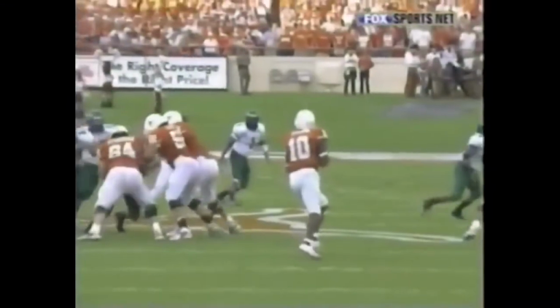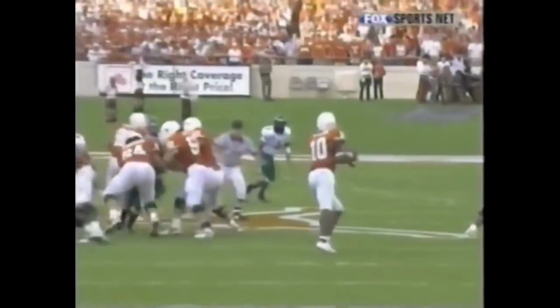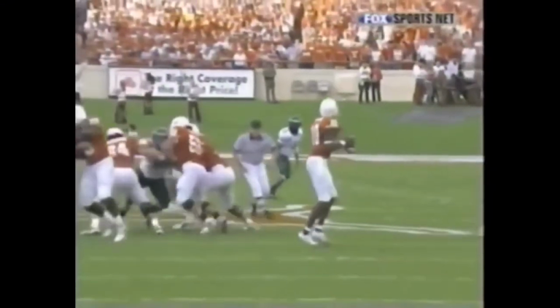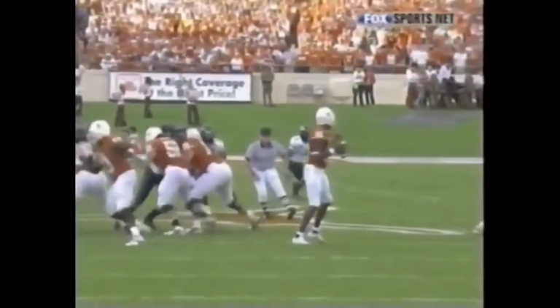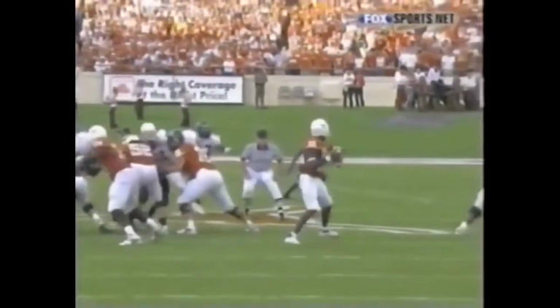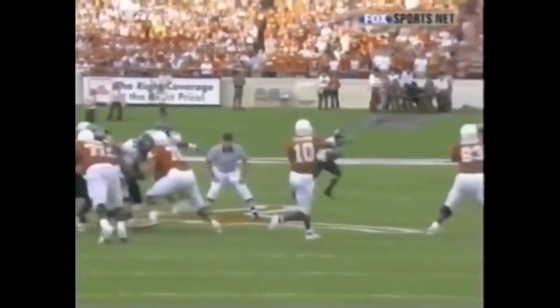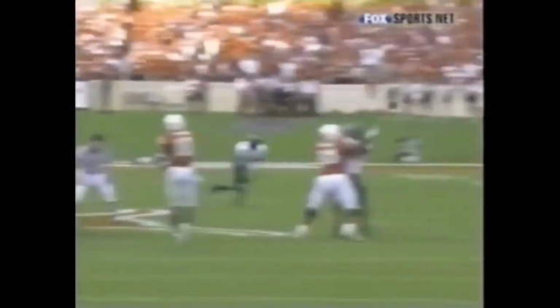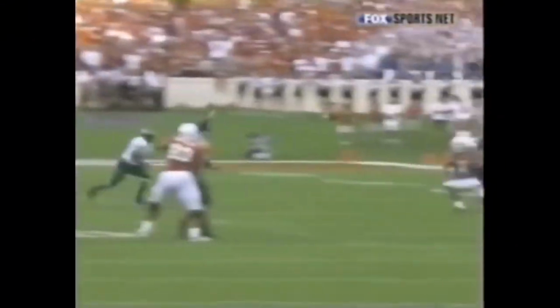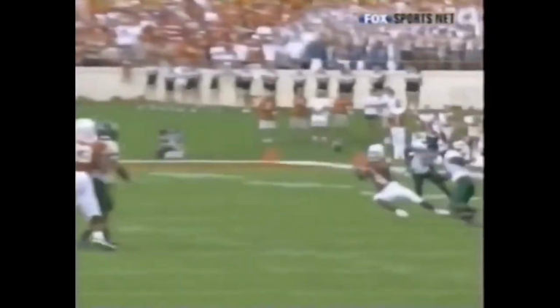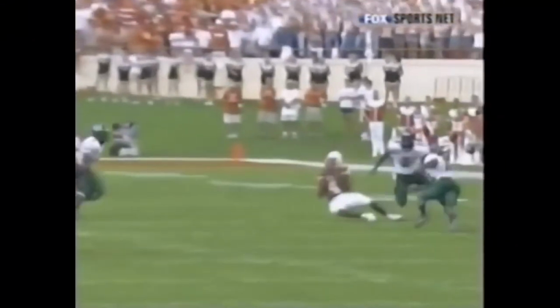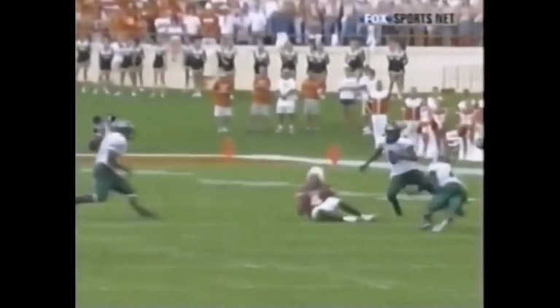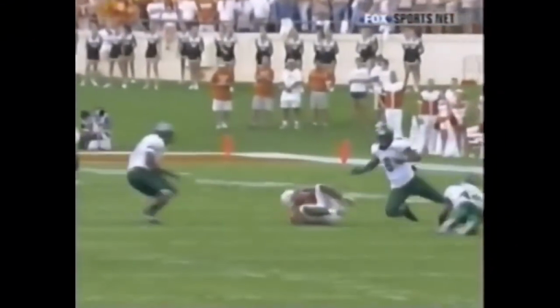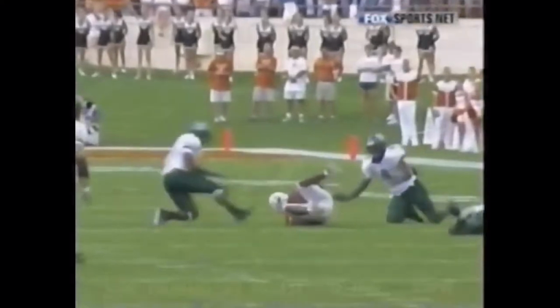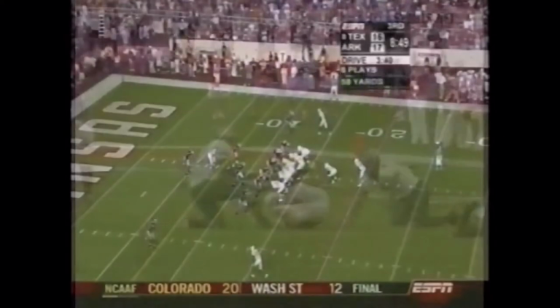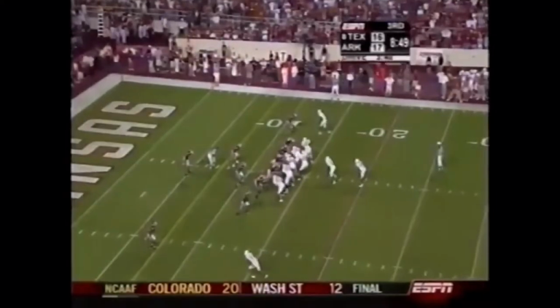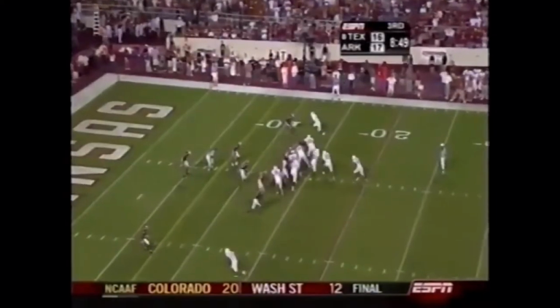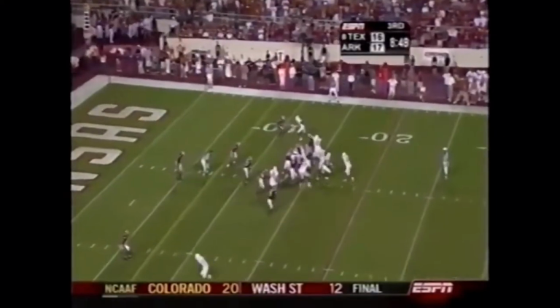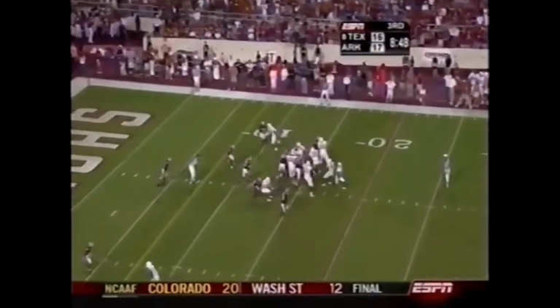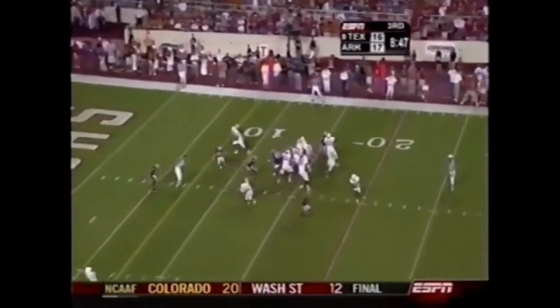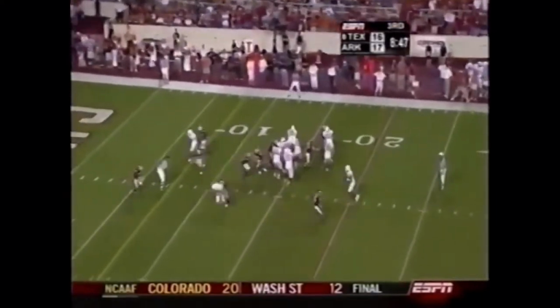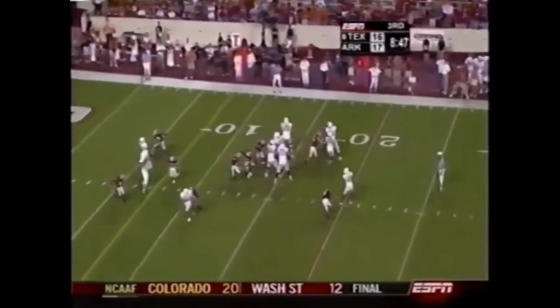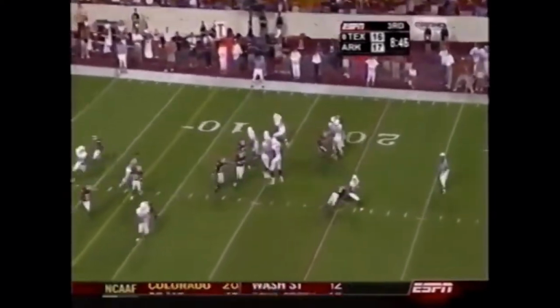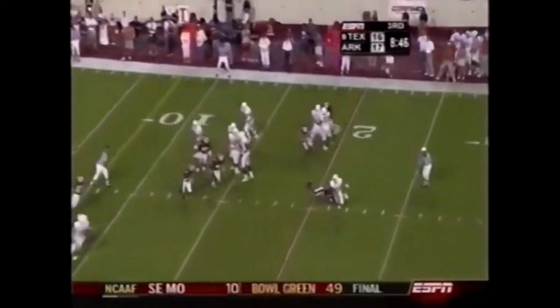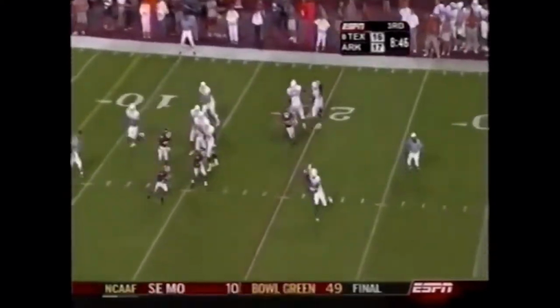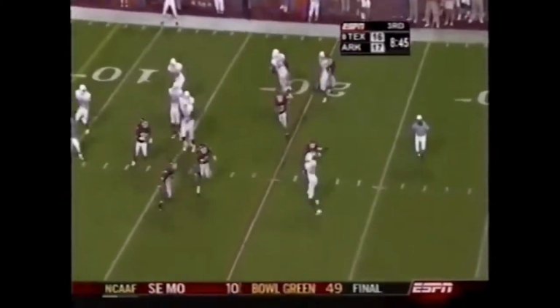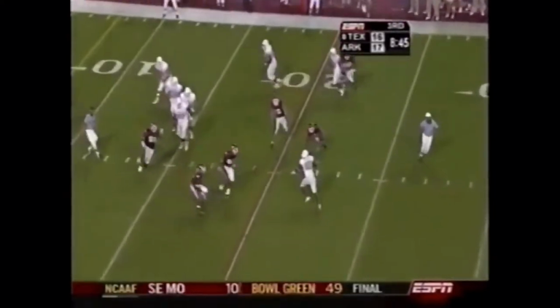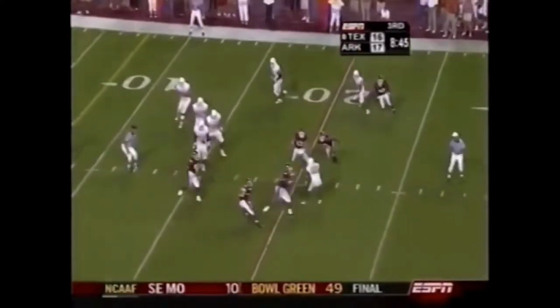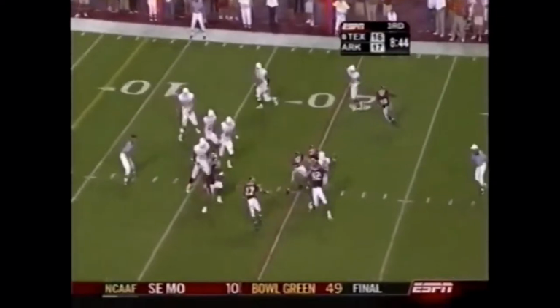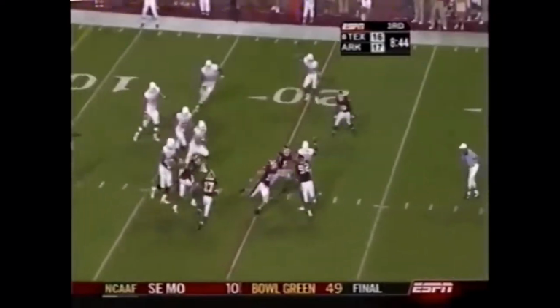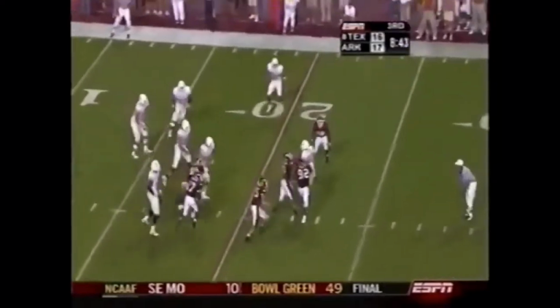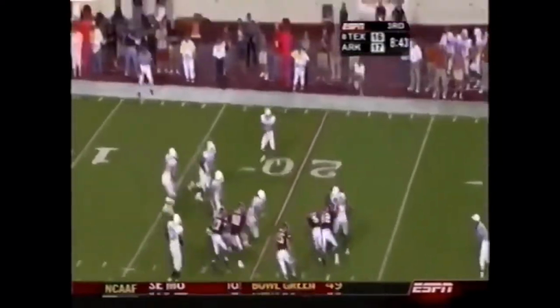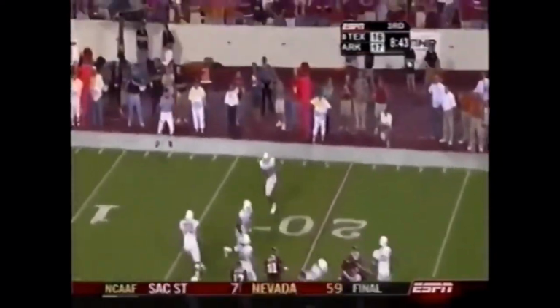Bill, you saw him in a high school all-star game and told me he's got great tools, and I saw him. Well, I tried to shoot the defensive end — got him off his feet, and now he's in trouble.